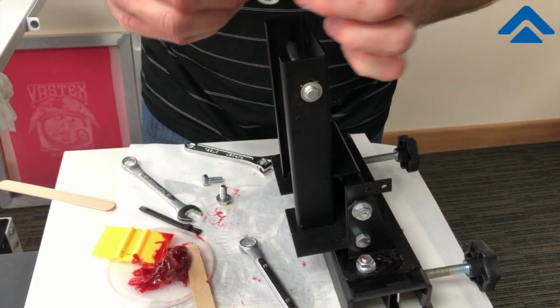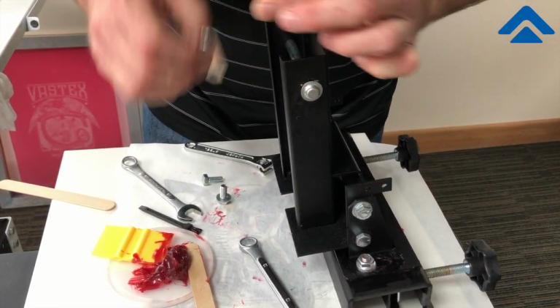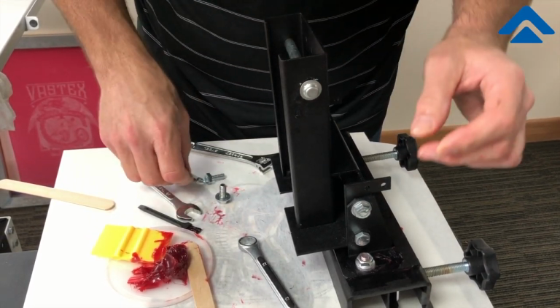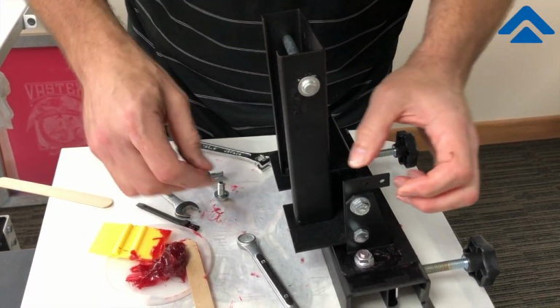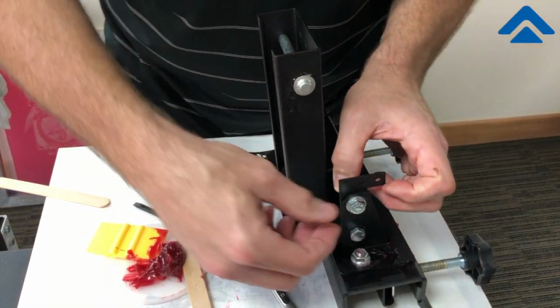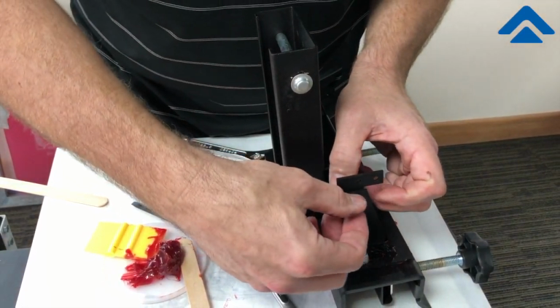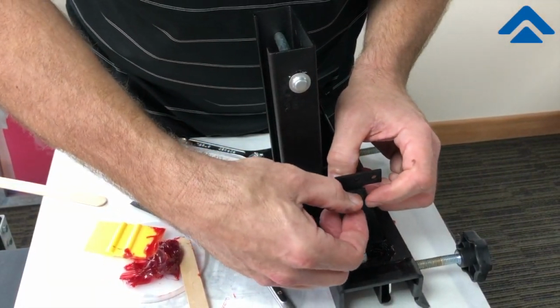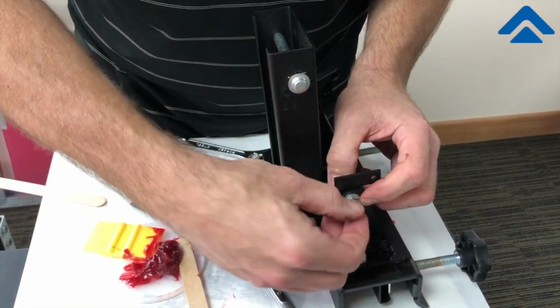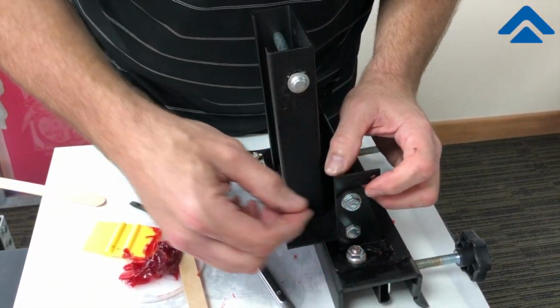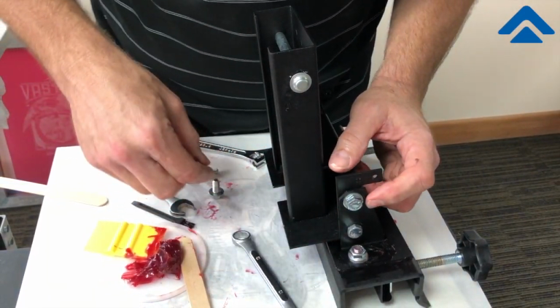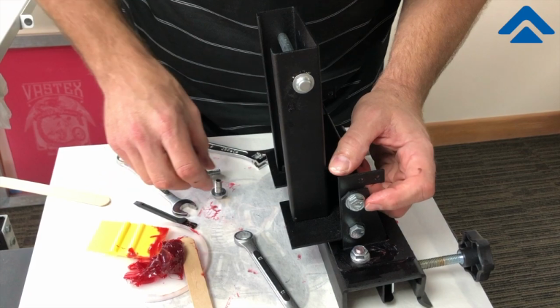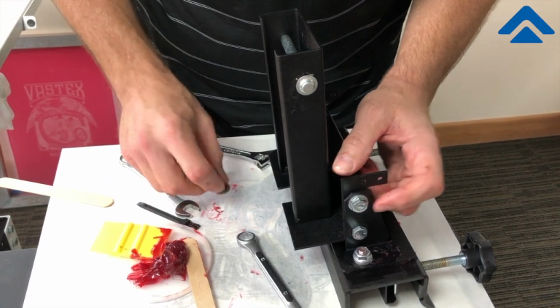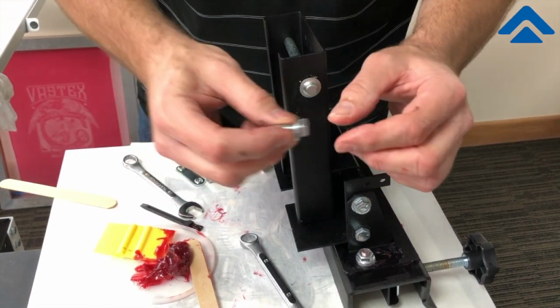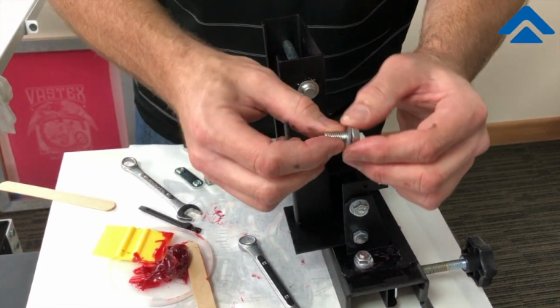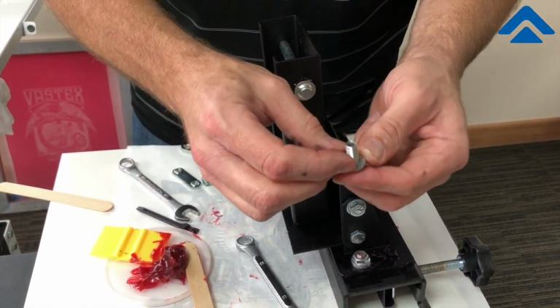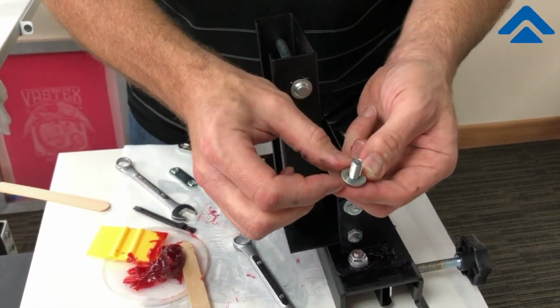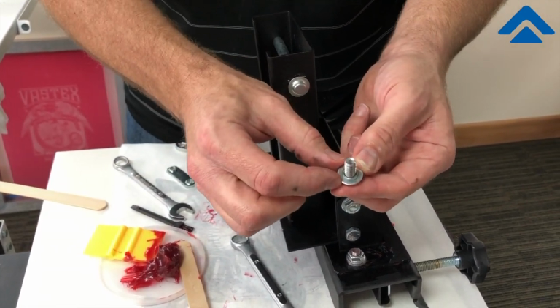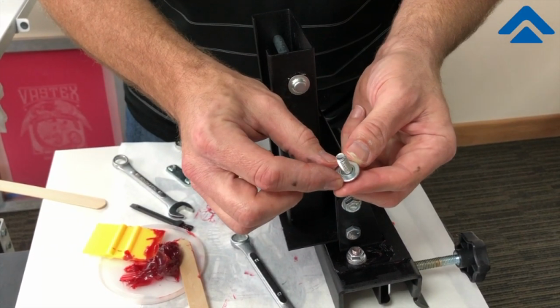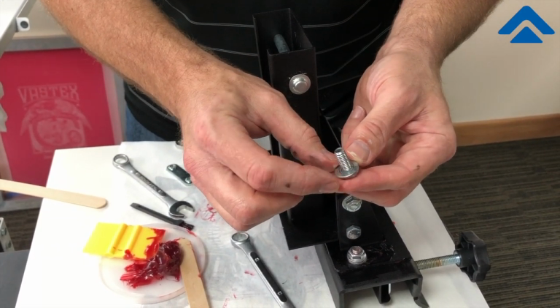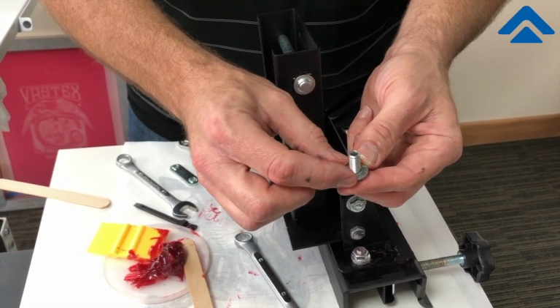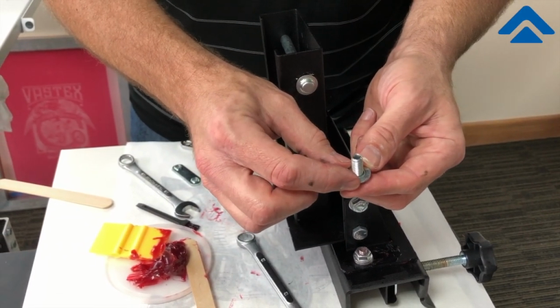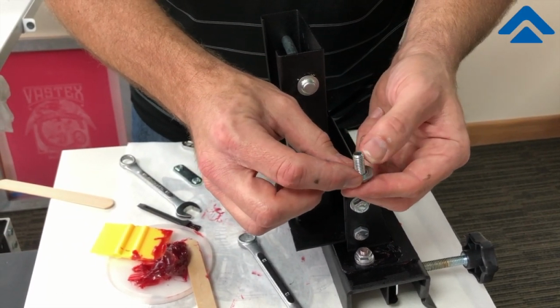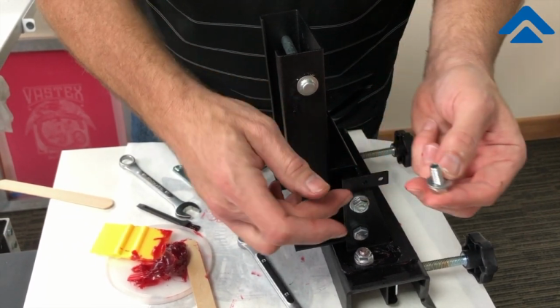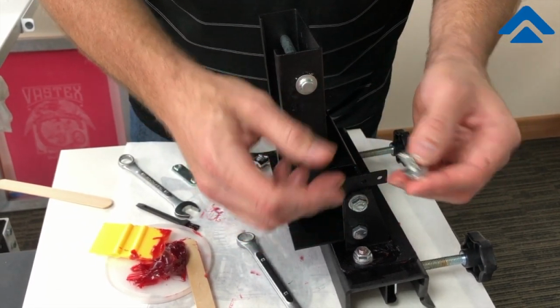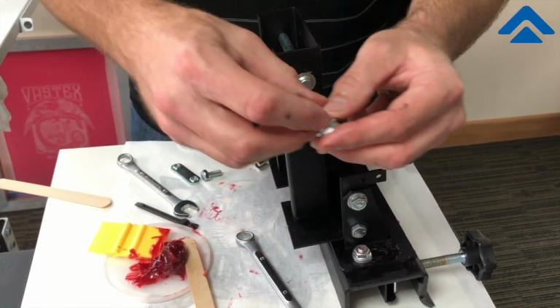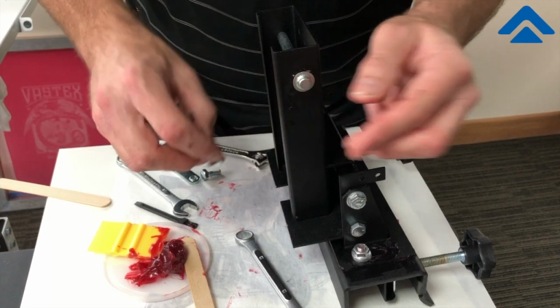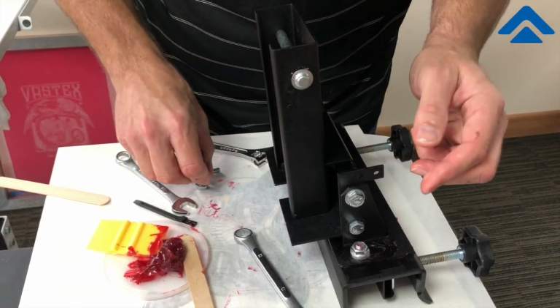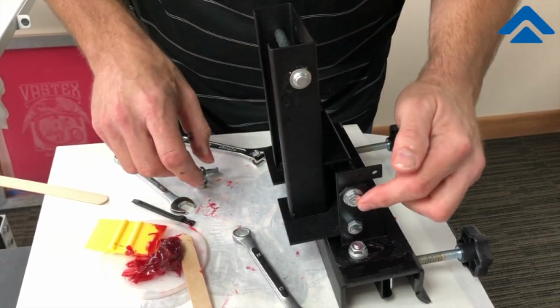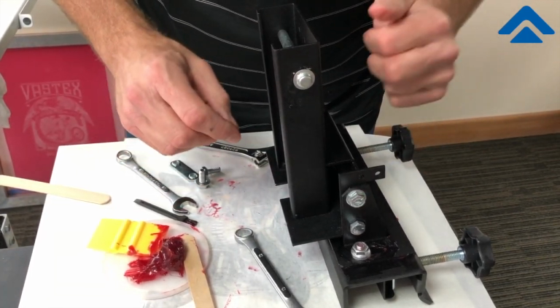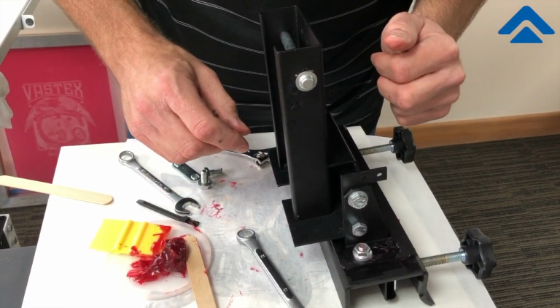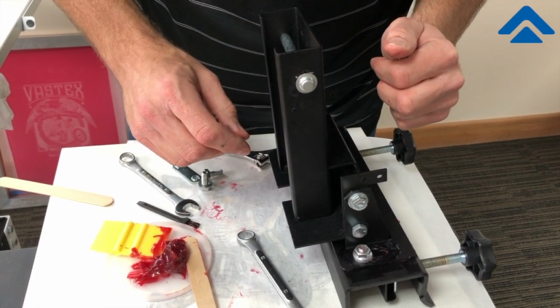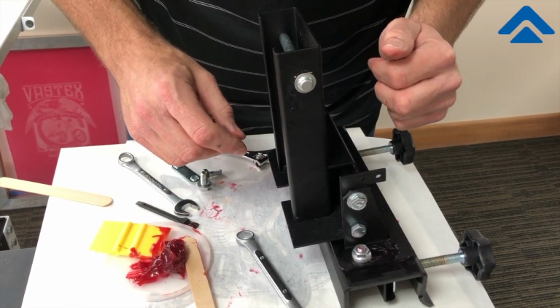Just like on the other part of the head, when we pull these and put them together, we want to make sure that we have the smooth side of the washer towards the metal on the unit itself.